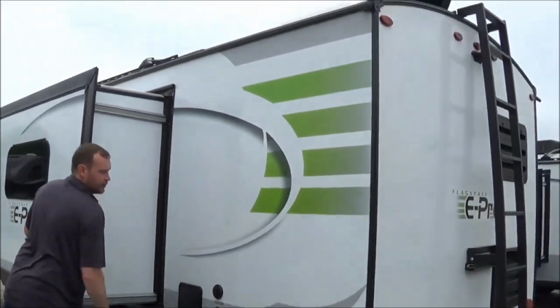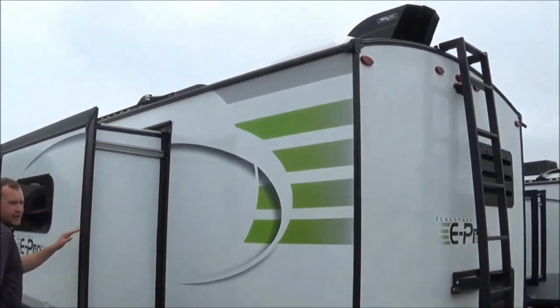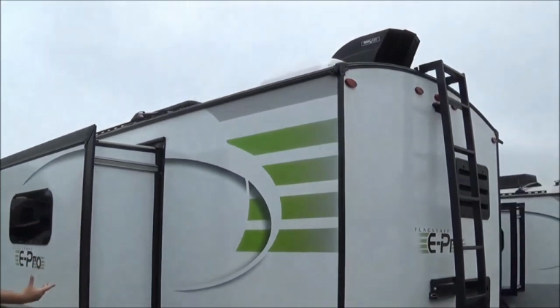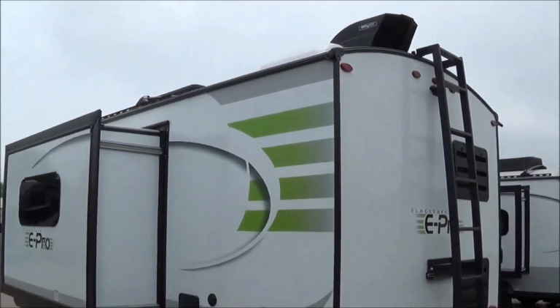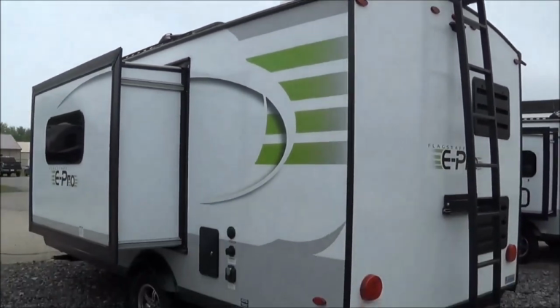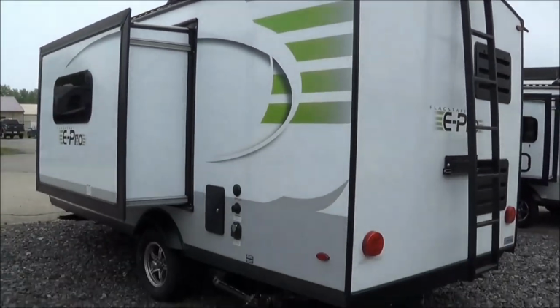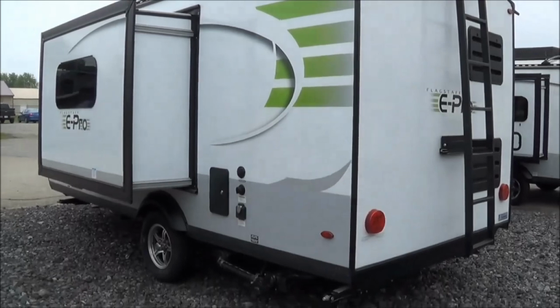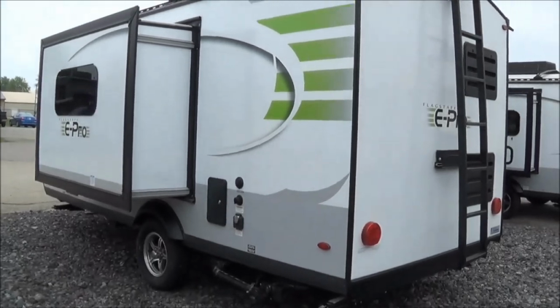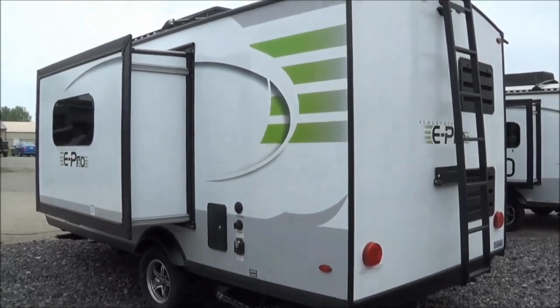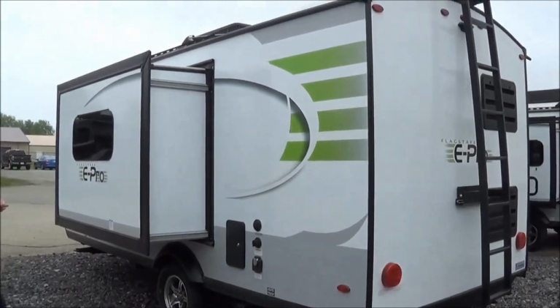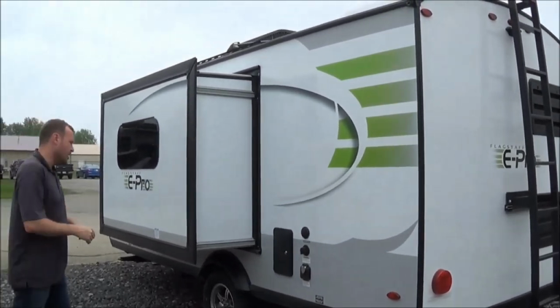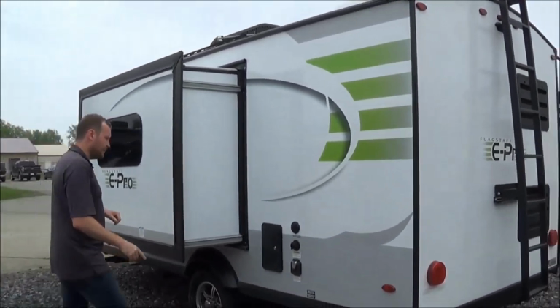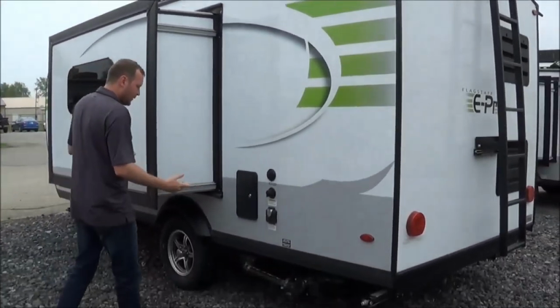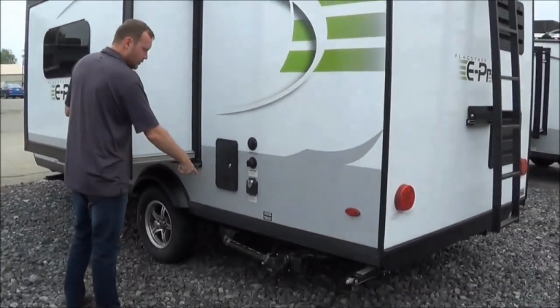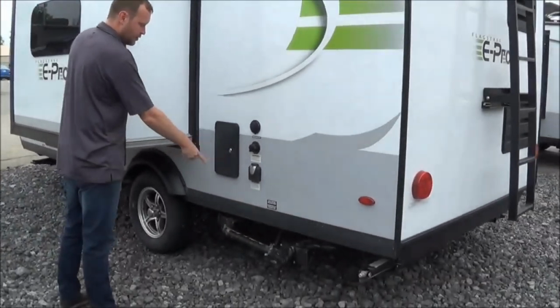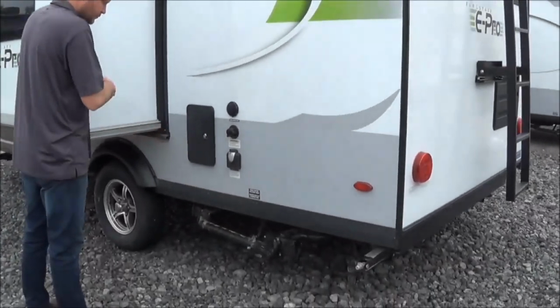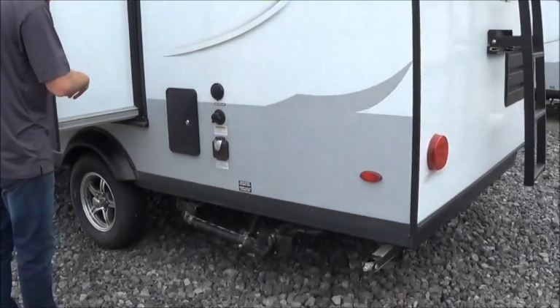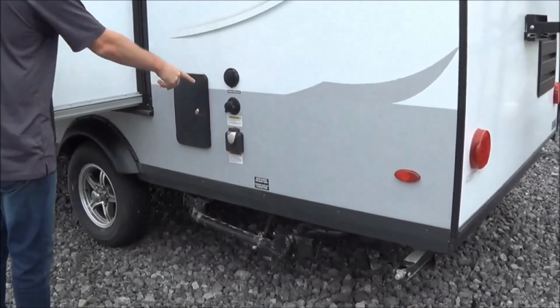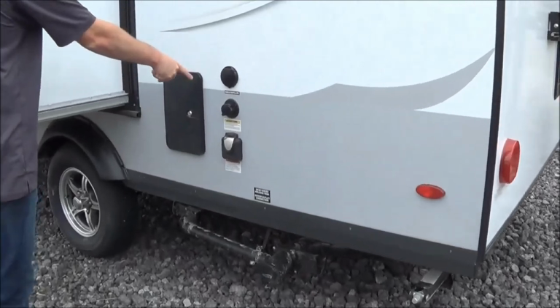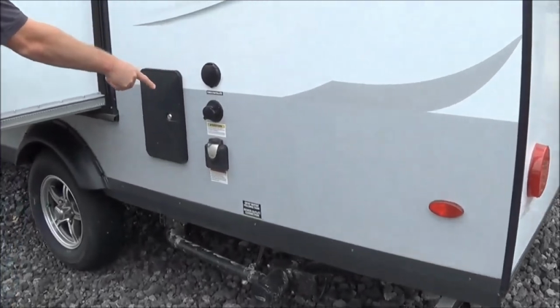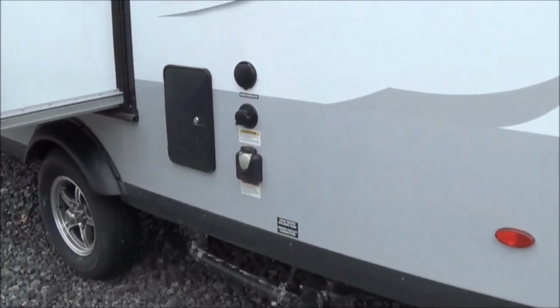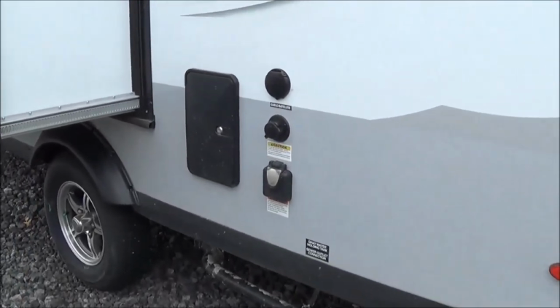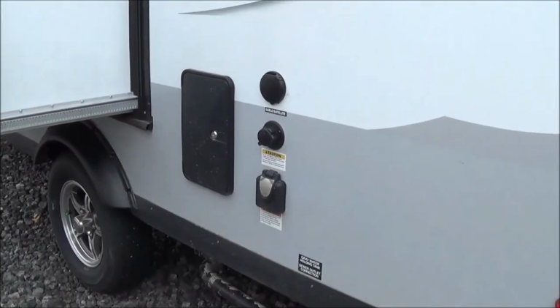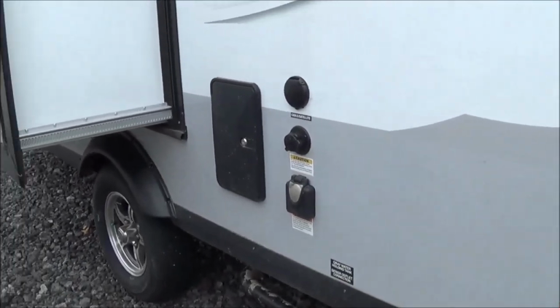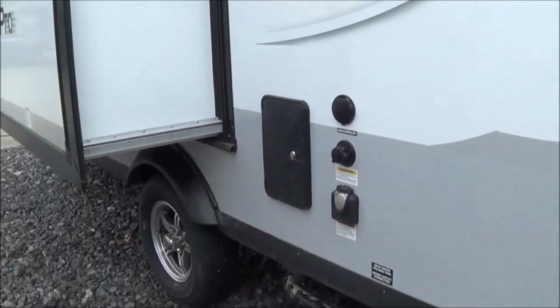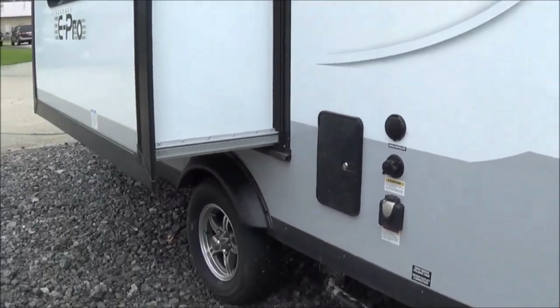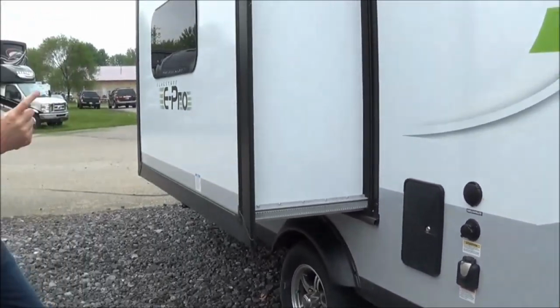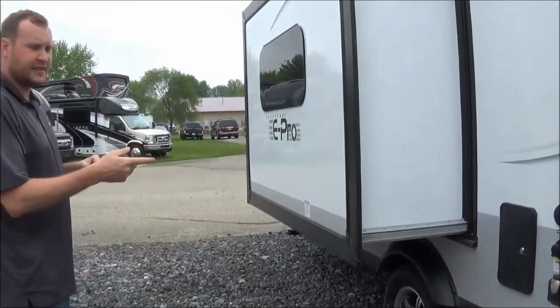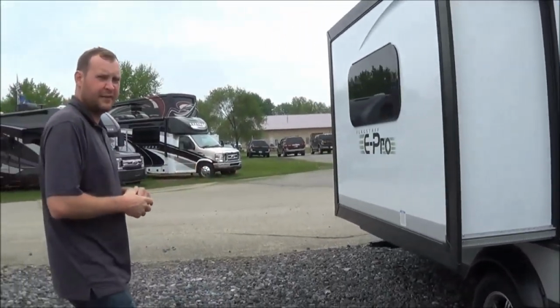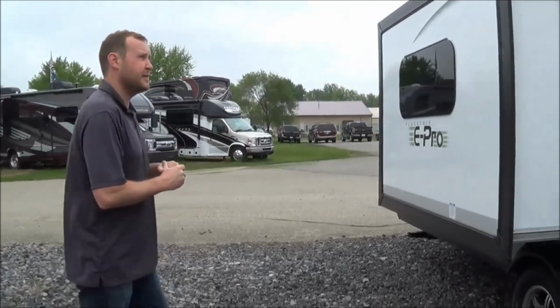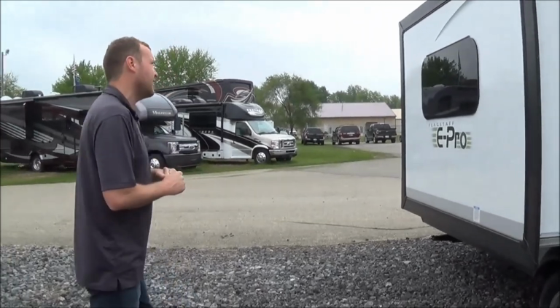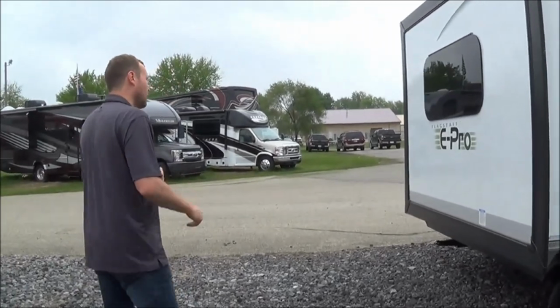This trailer is built just like their Flagstaff Classic, which is a $40,000 trailer. Of course you have your cable system, your black water tank flush, and your exterior shower. This does have a spare tire as well.